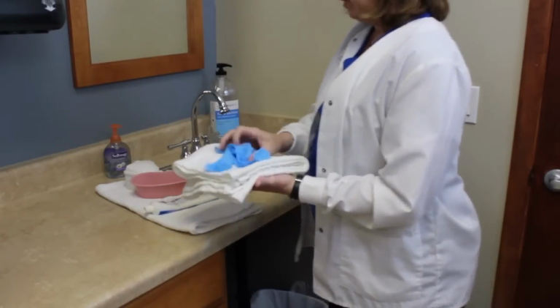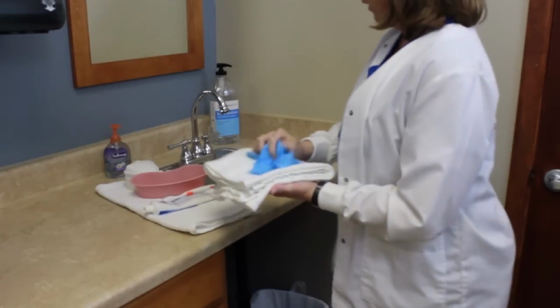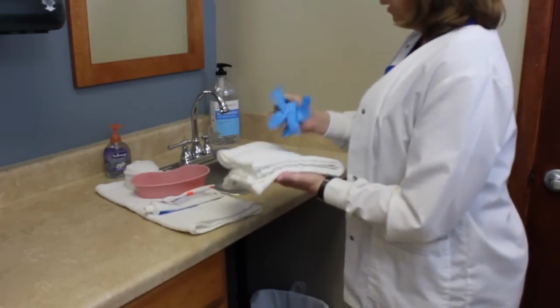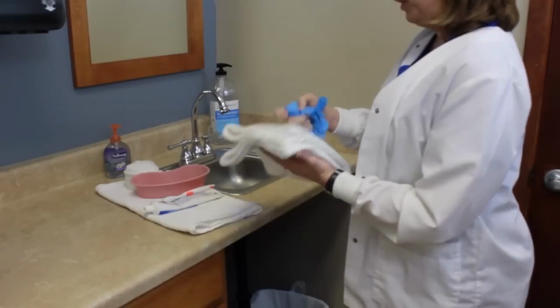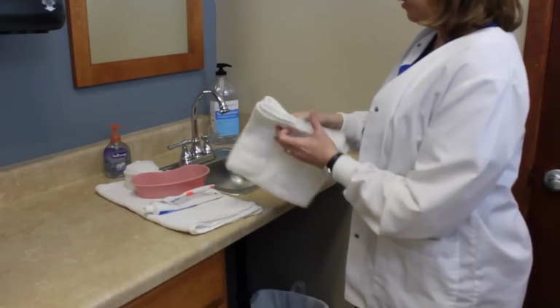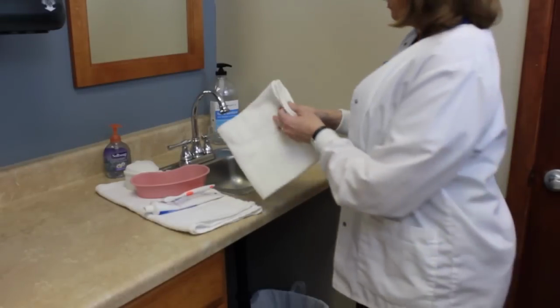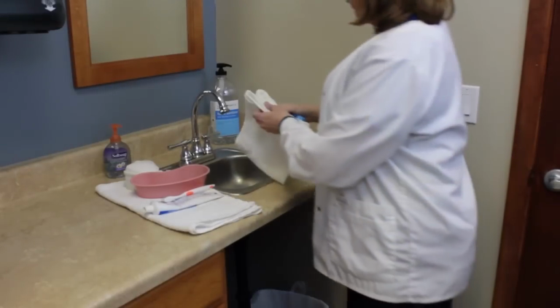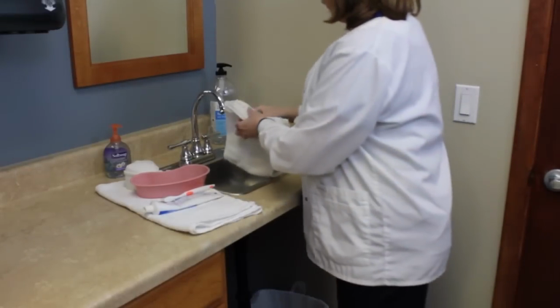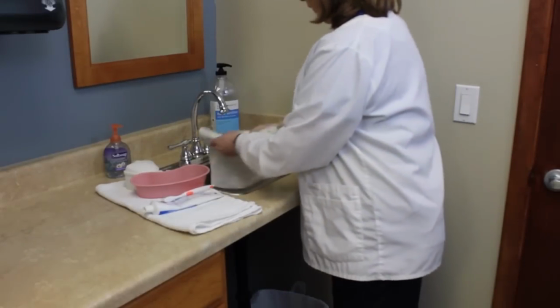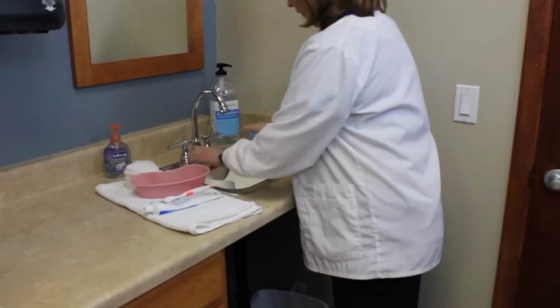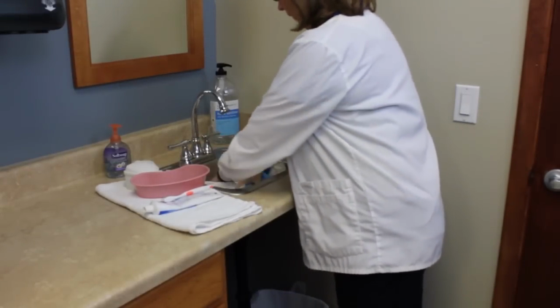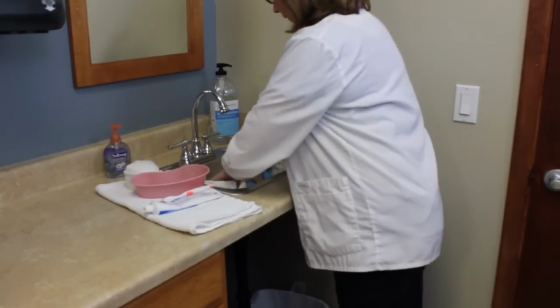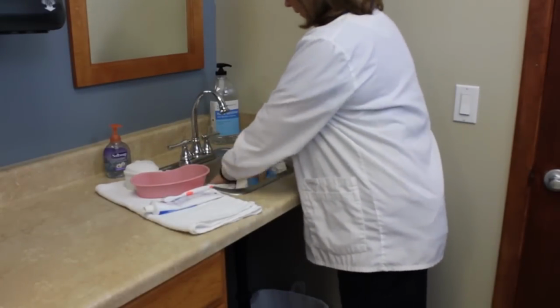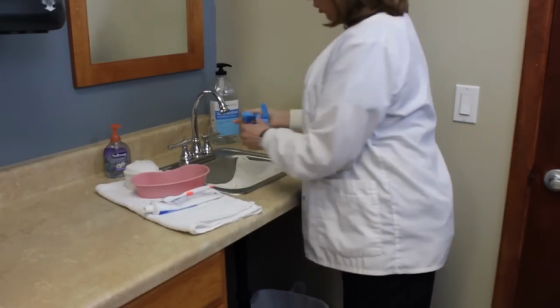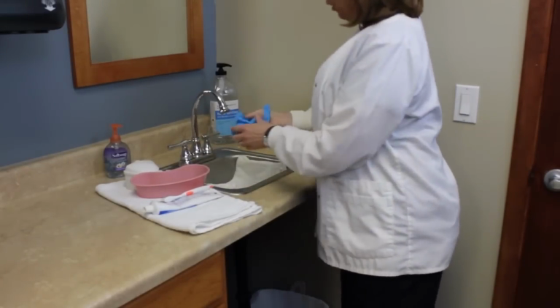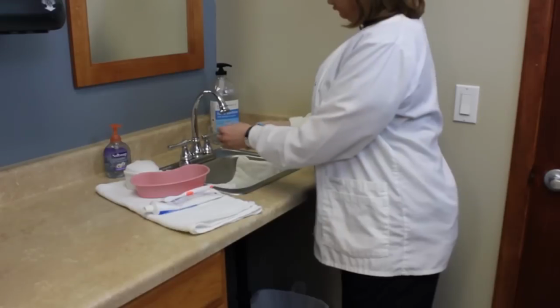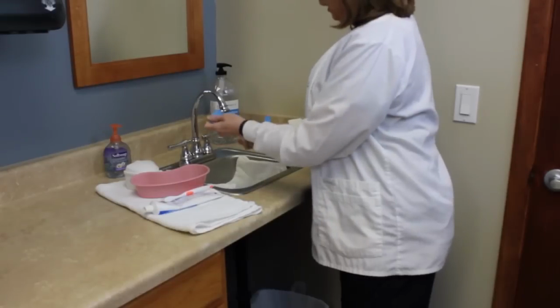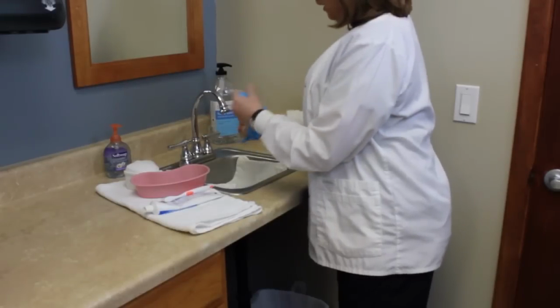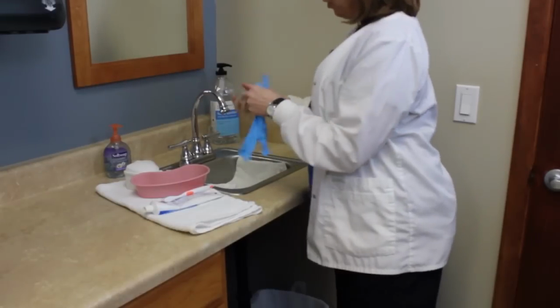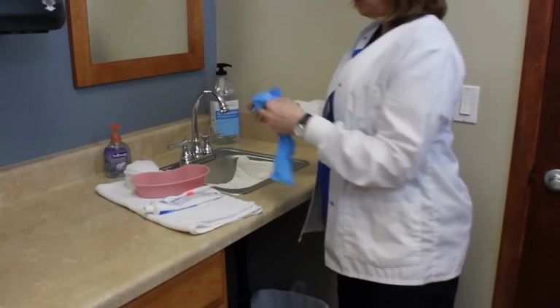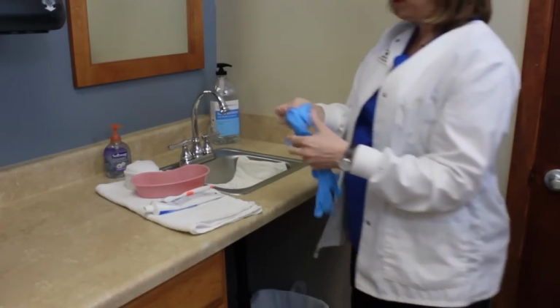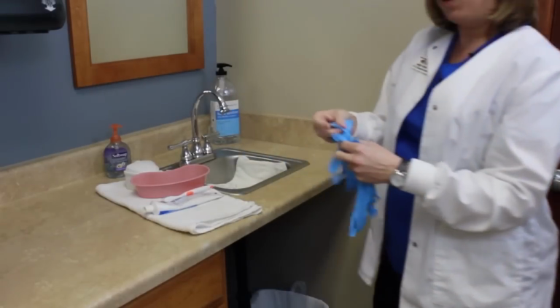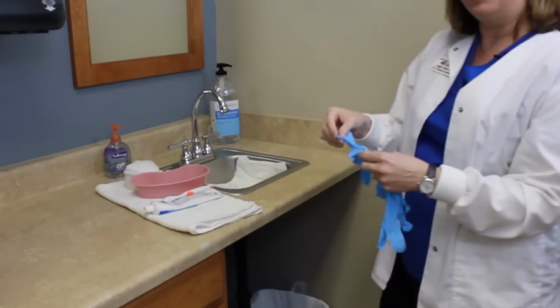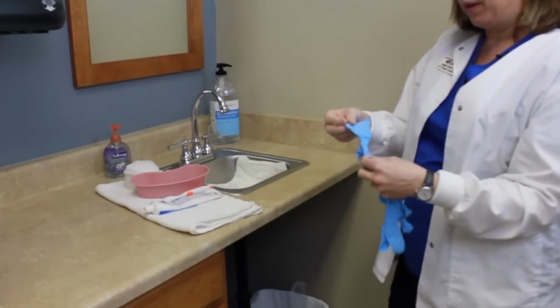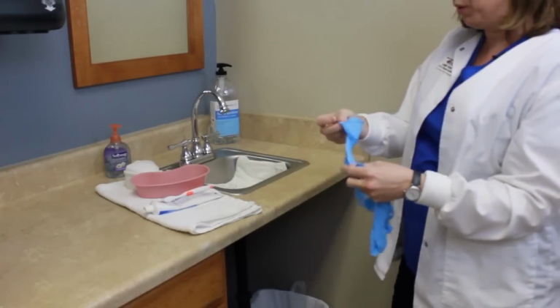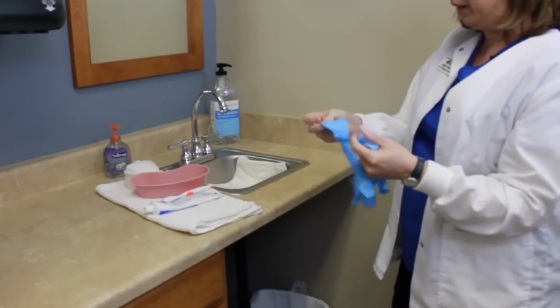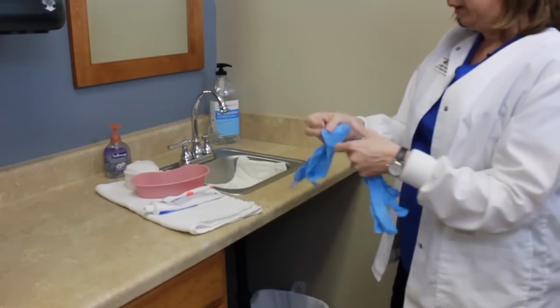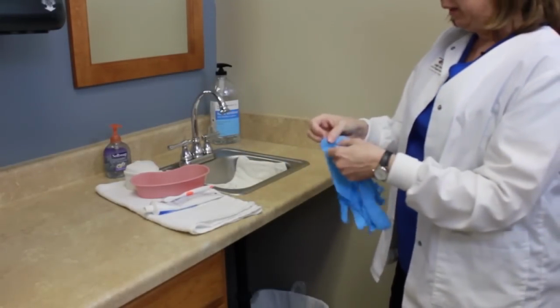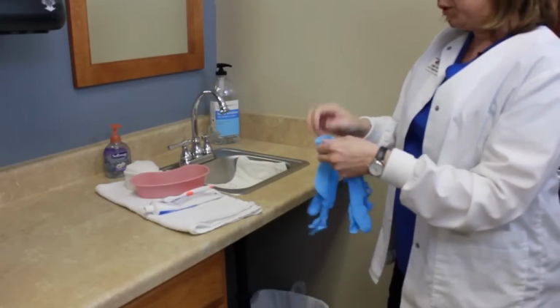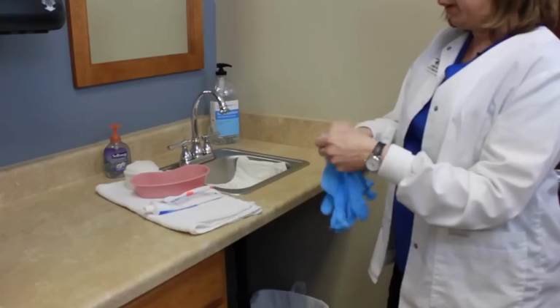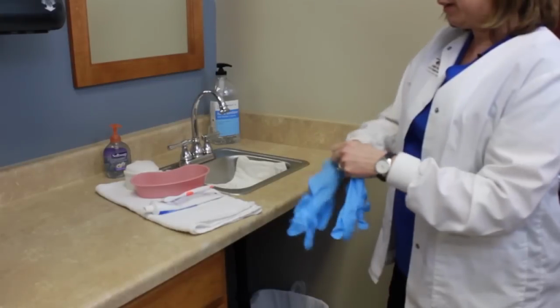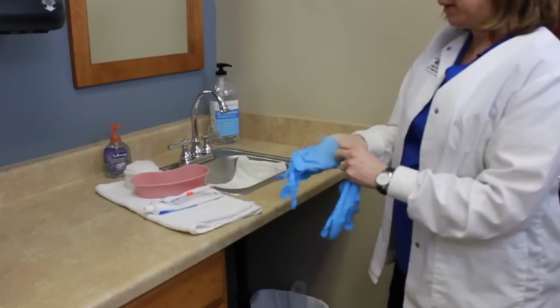I'm going to go ahead and put the towel in the sink to make sure to protect my dentures in case they fall. I don't want them to break — dentures are very expensive.